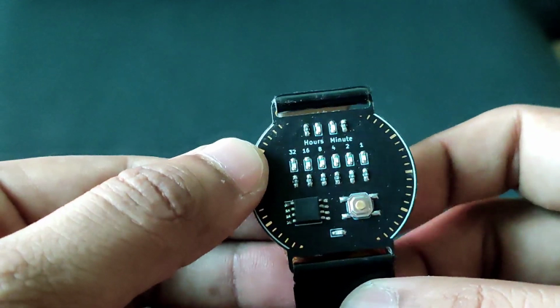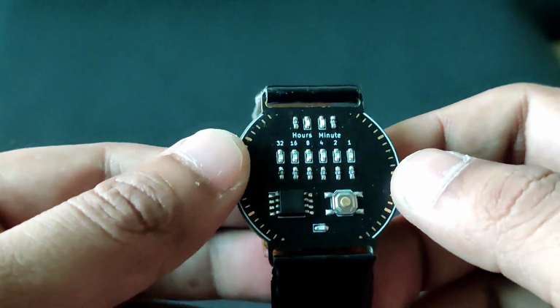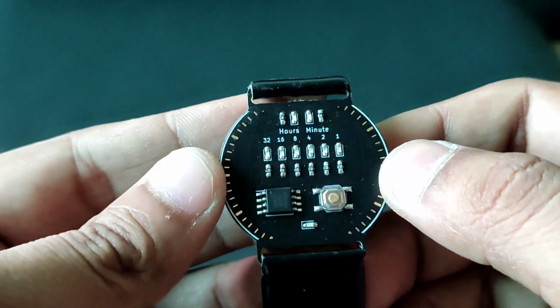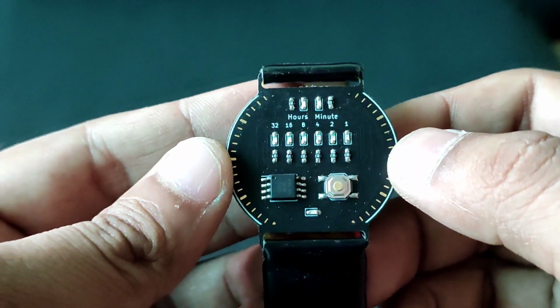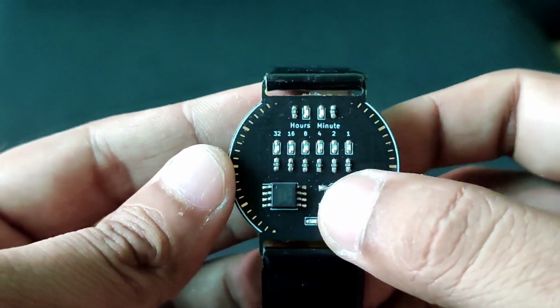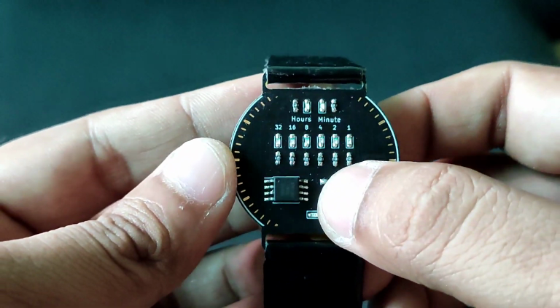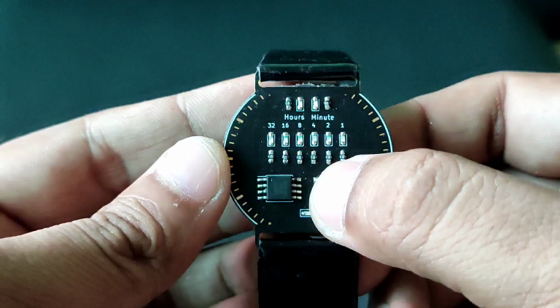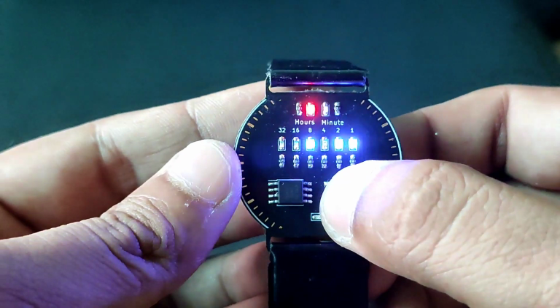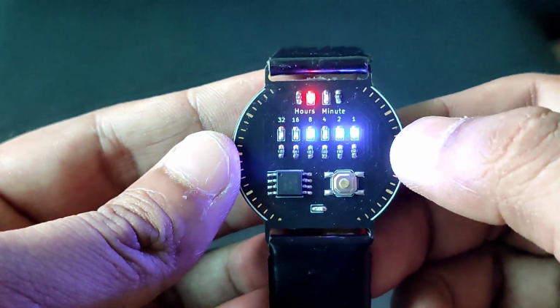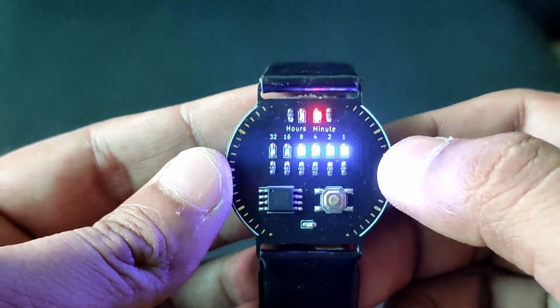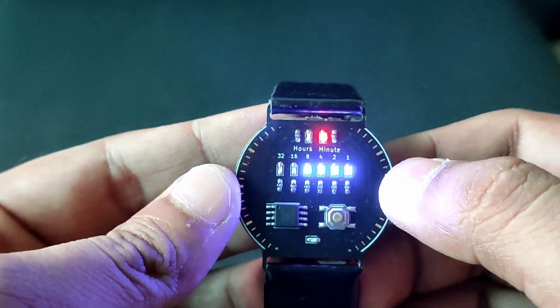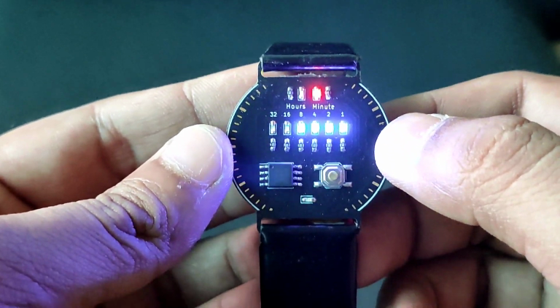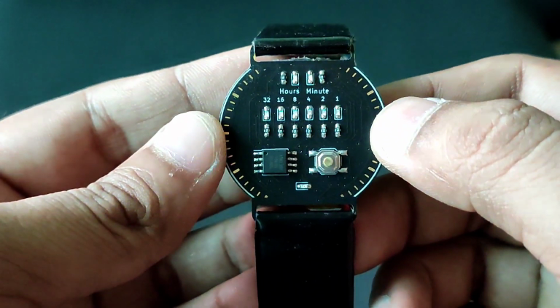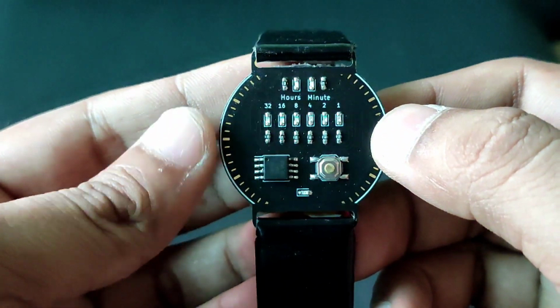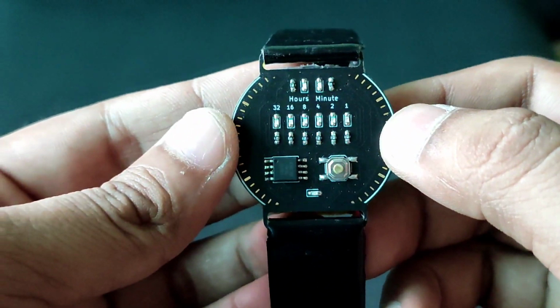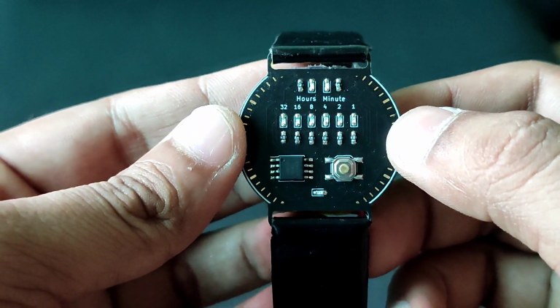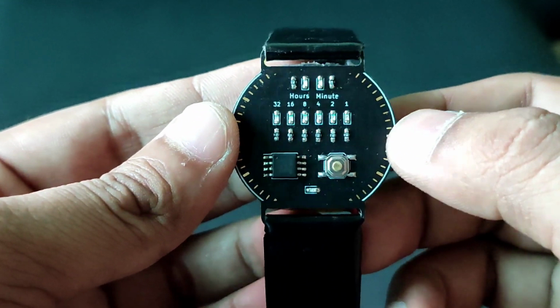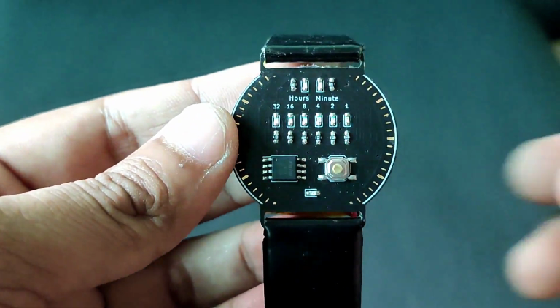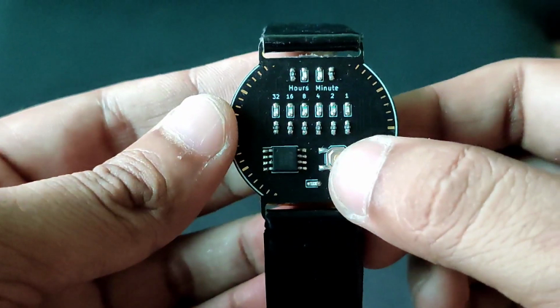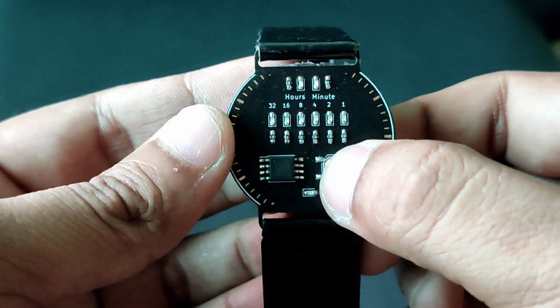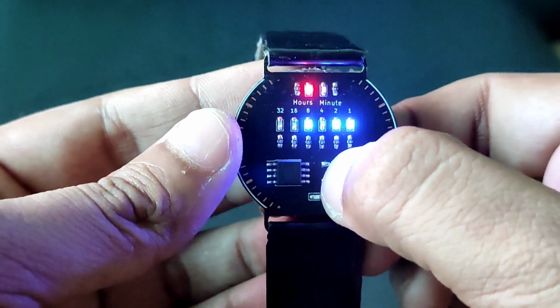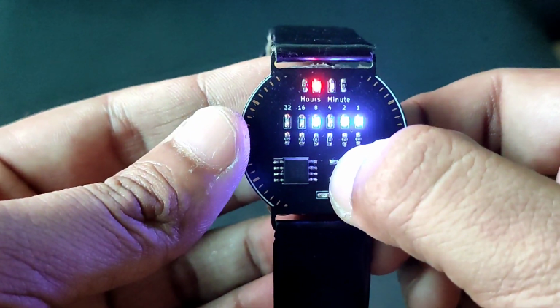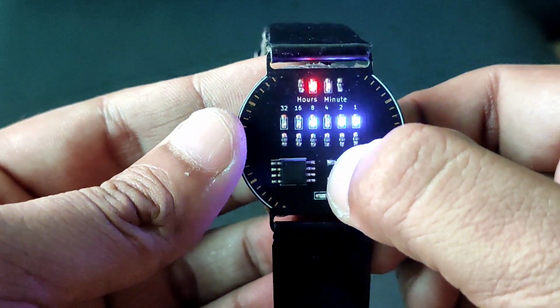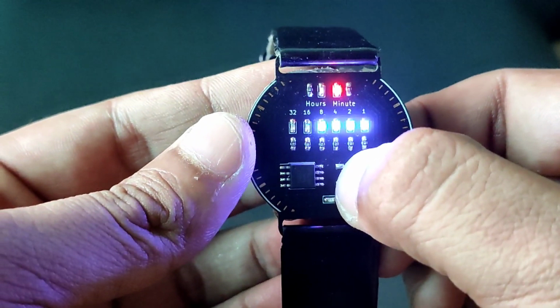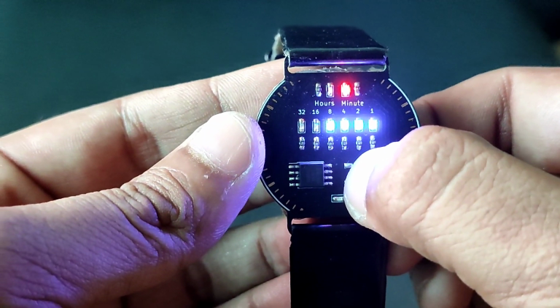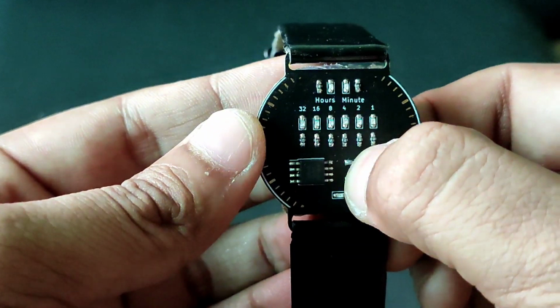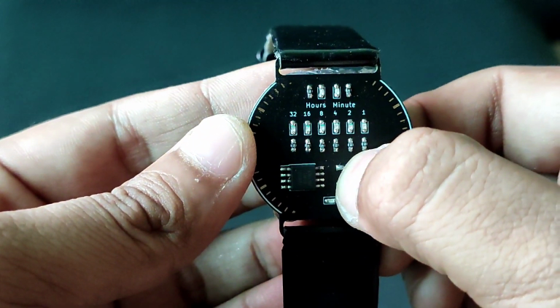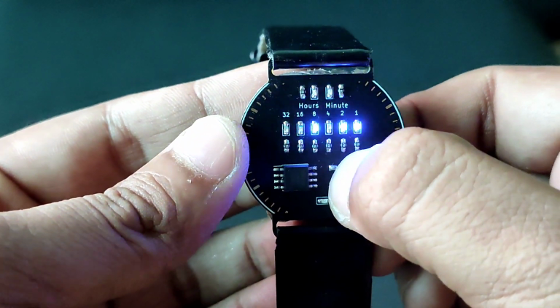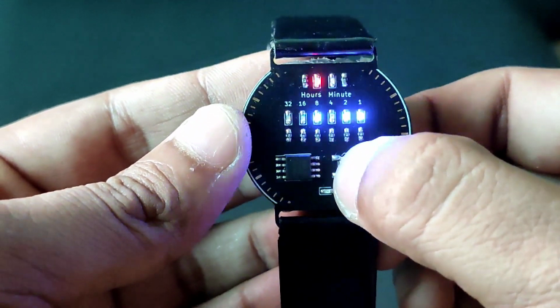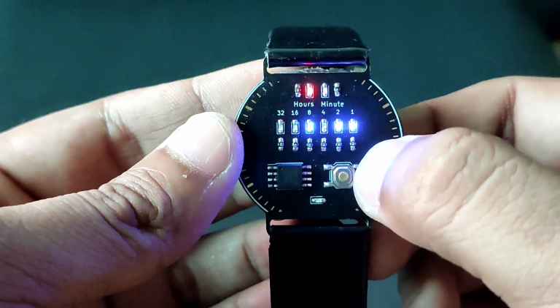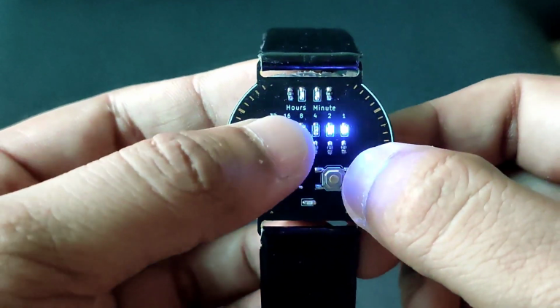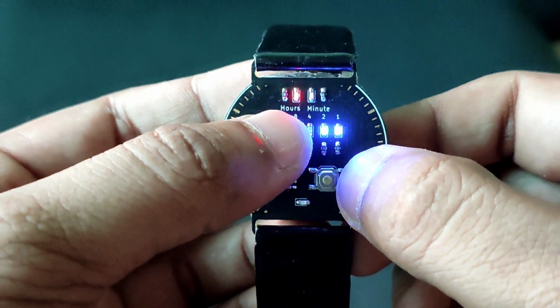This has one button. If you press the button, it will show hours and minutes with one second of delay. If you long press the button, it will go into hour setting mode, where you can increase the hours with help of the button.